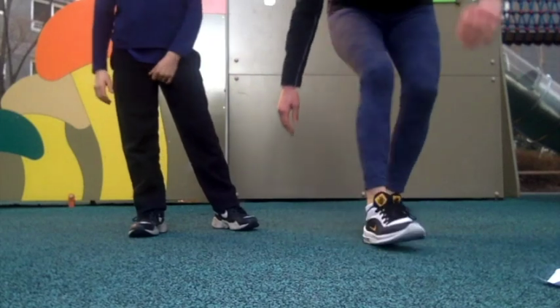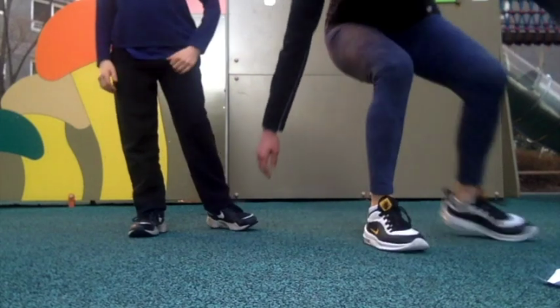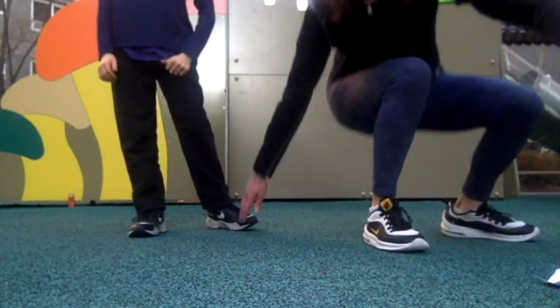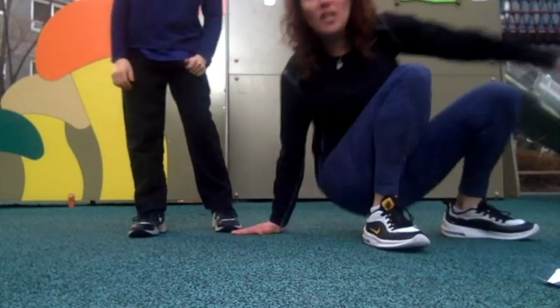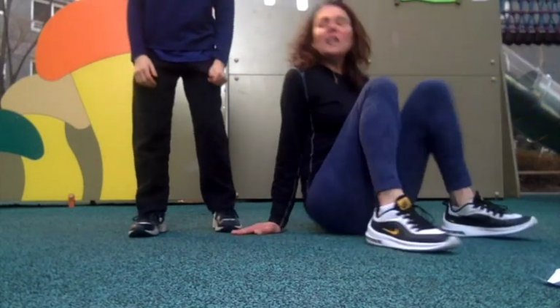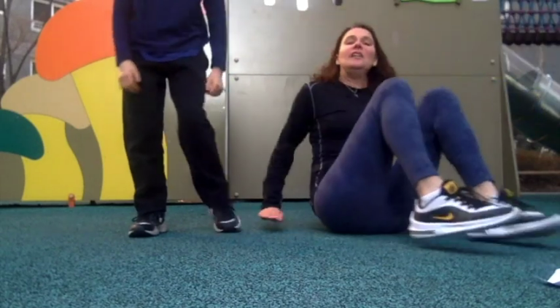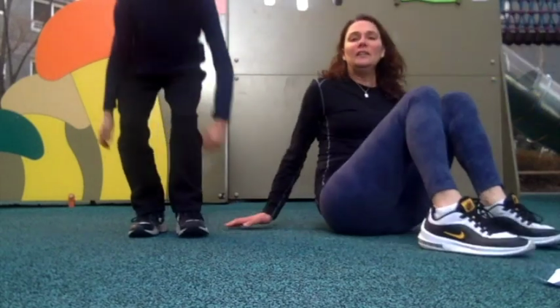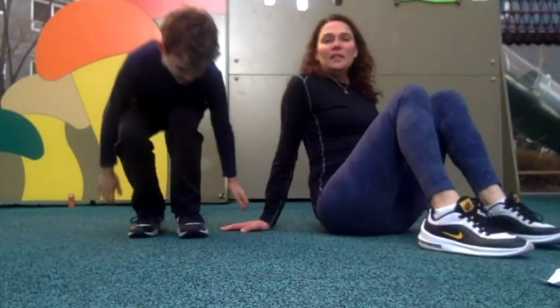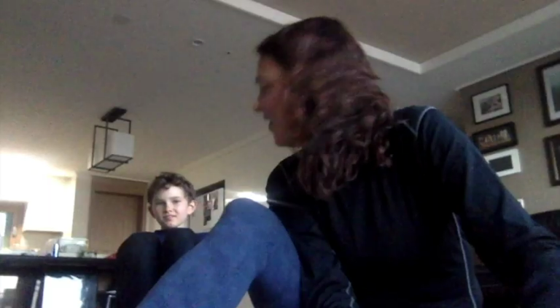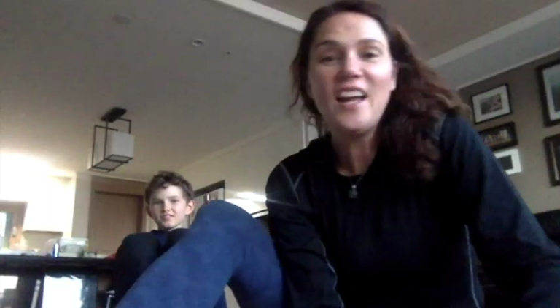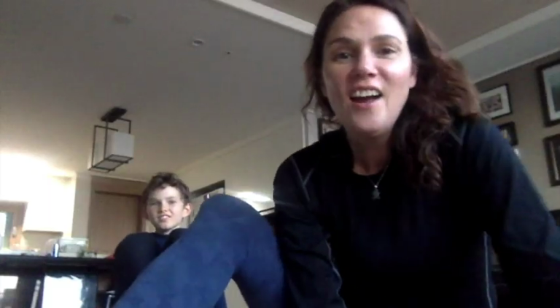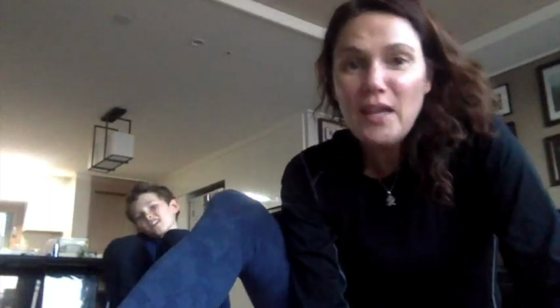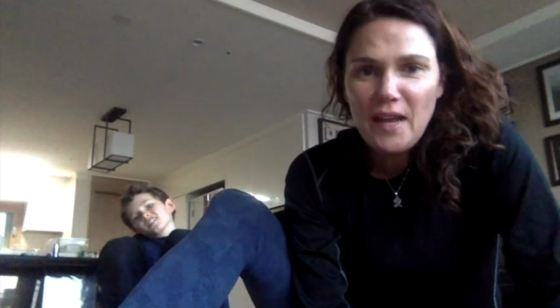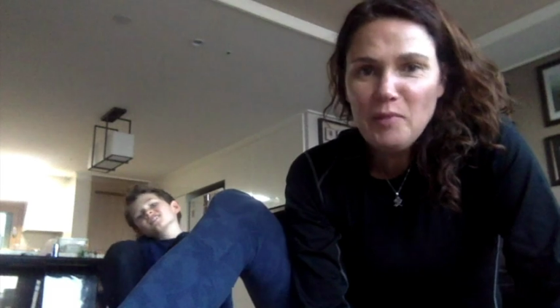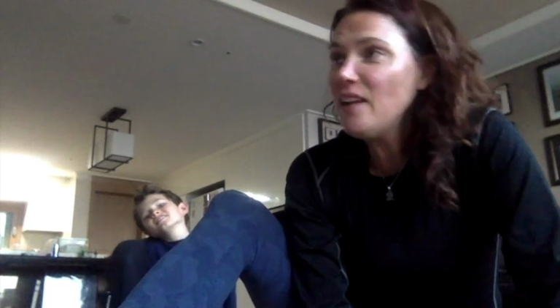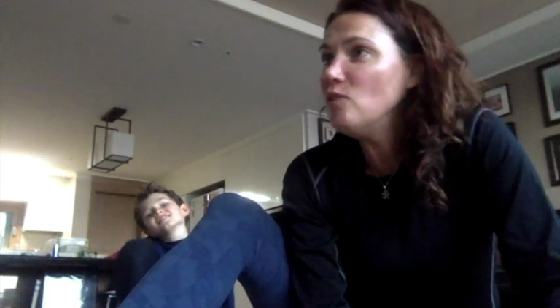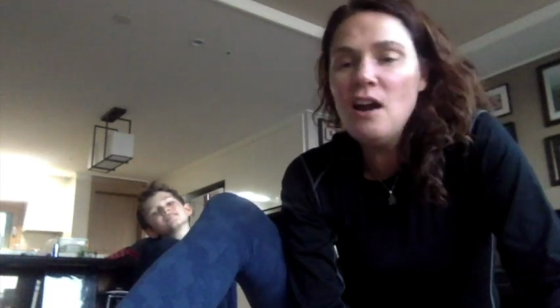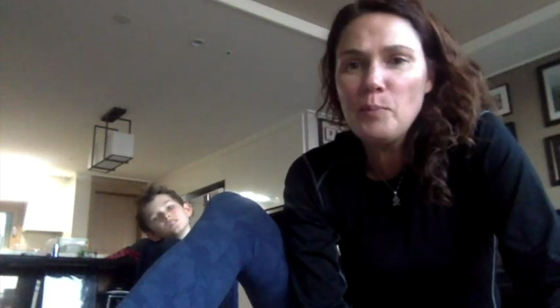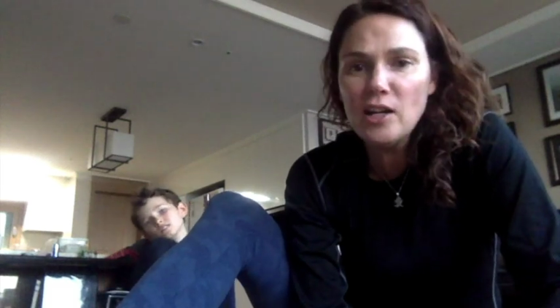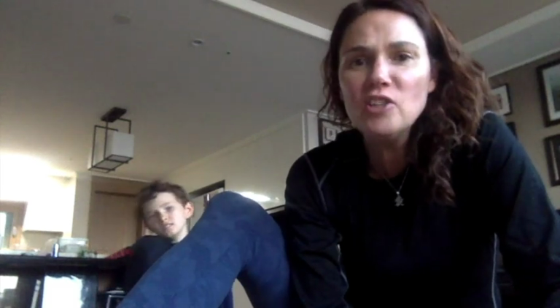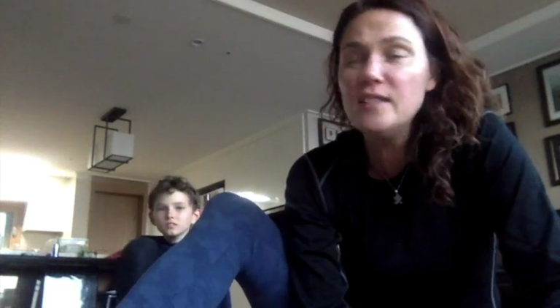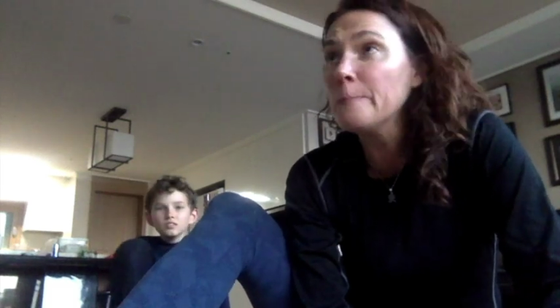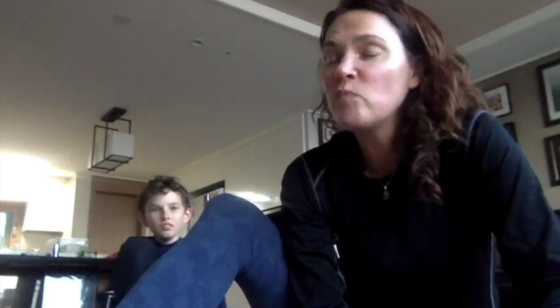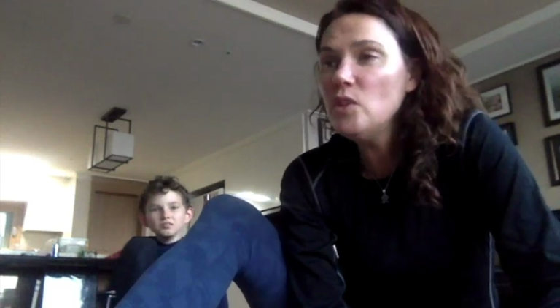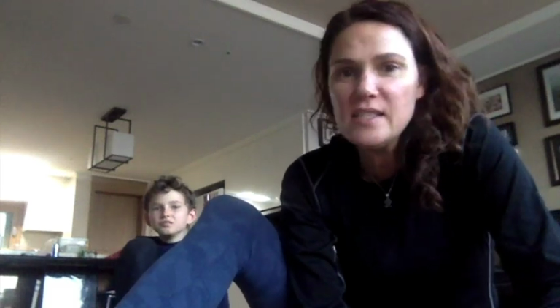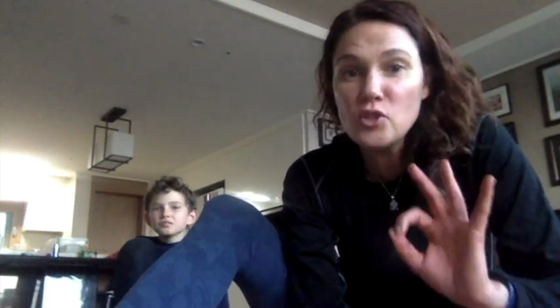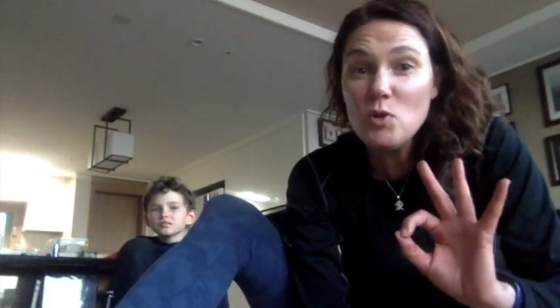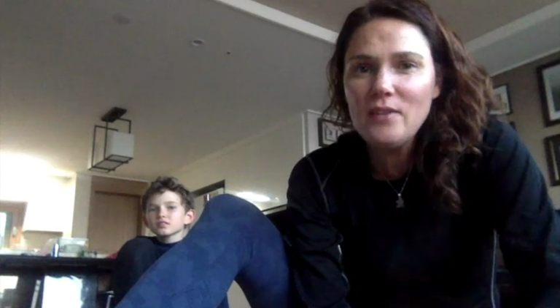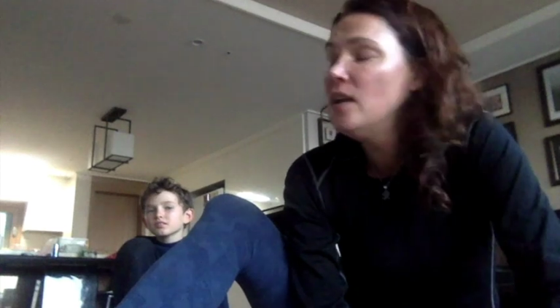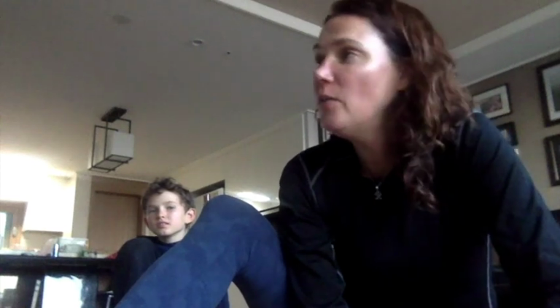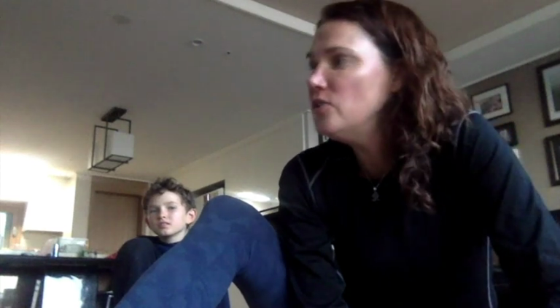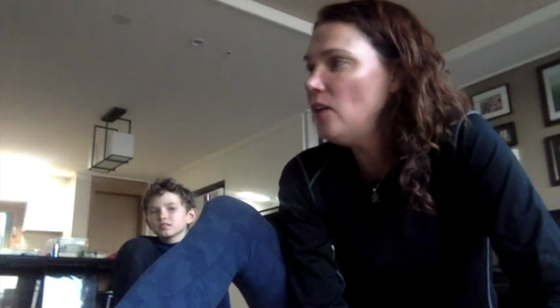We're going to do crab toe touches. We're back in the house — our computer died. So we'll do the rest. There are three more exercises left that we're going to do inside.